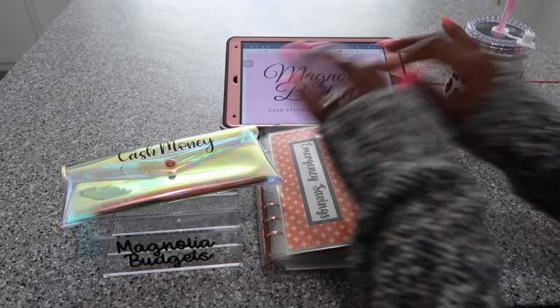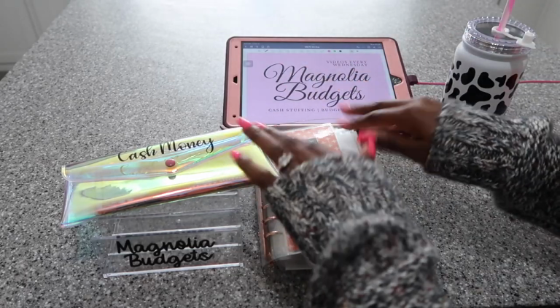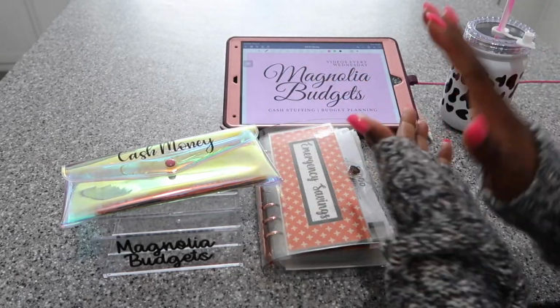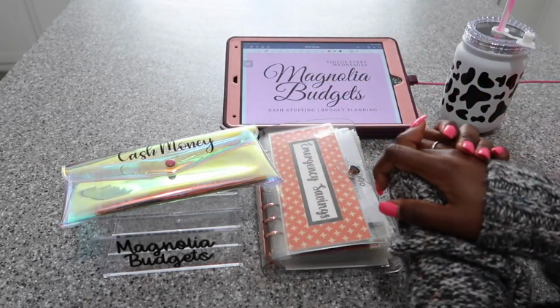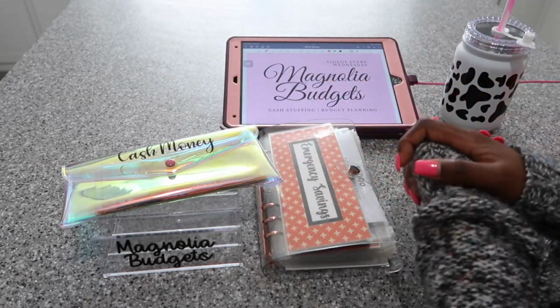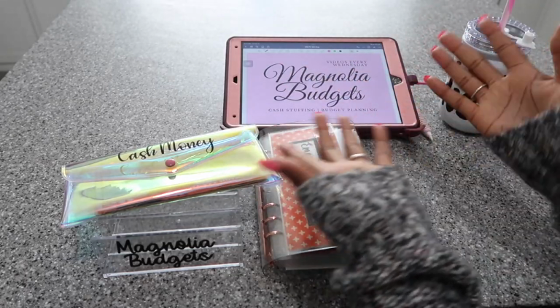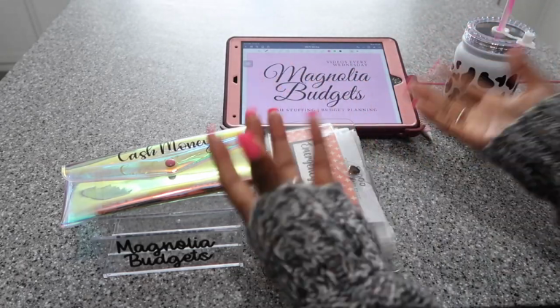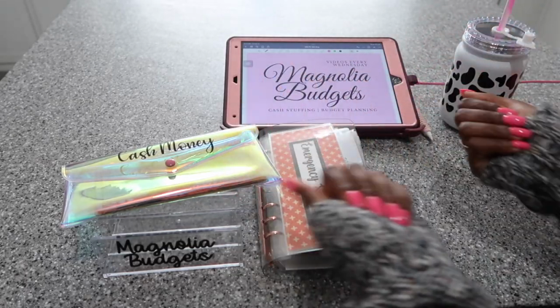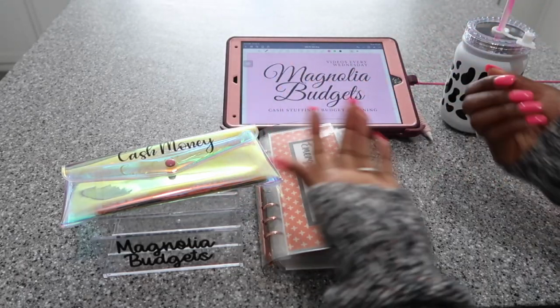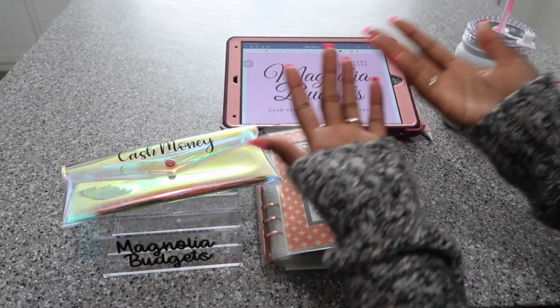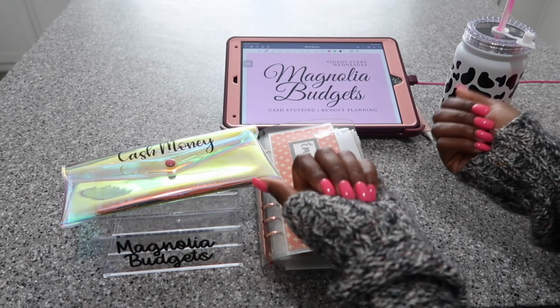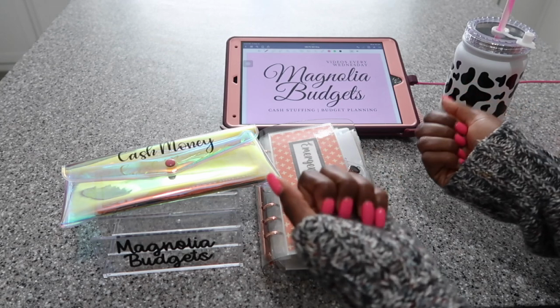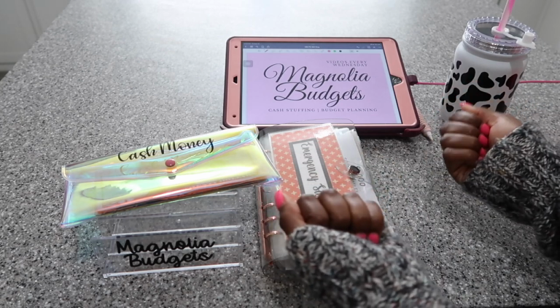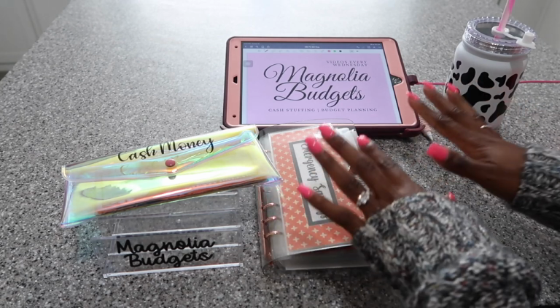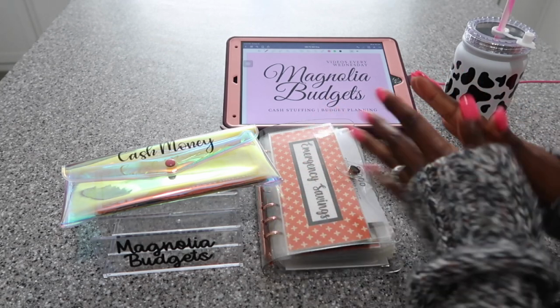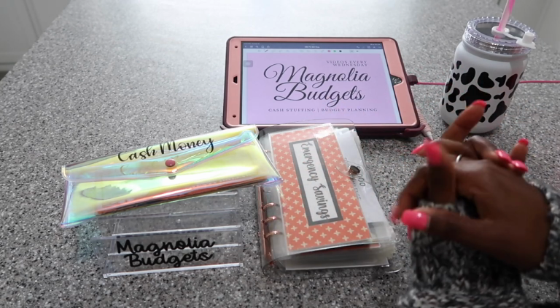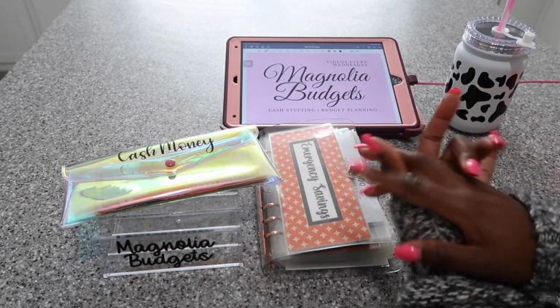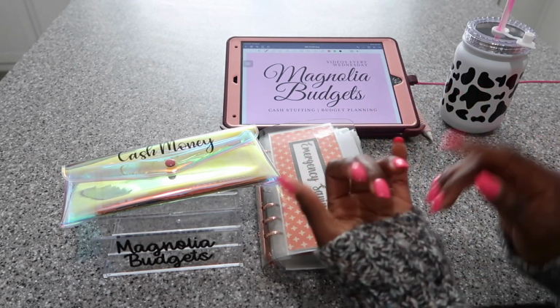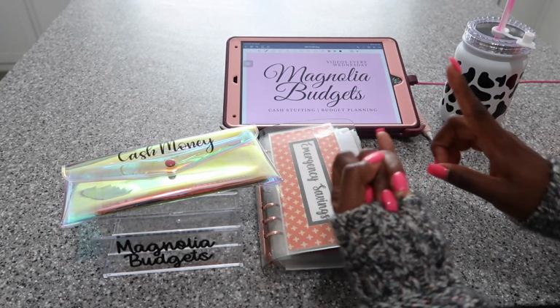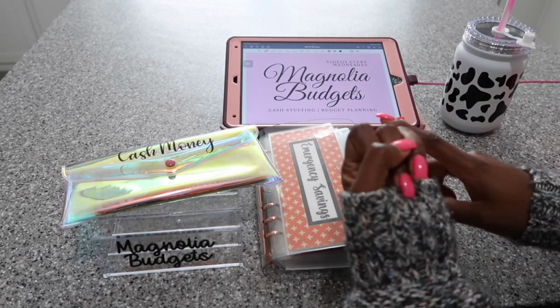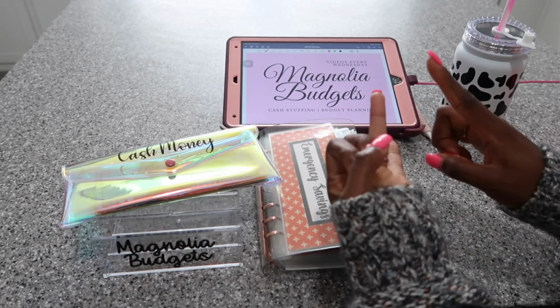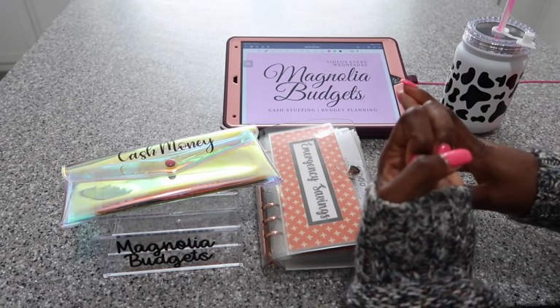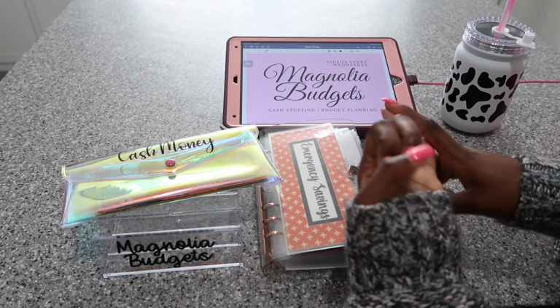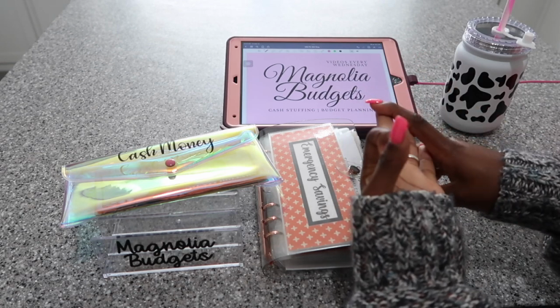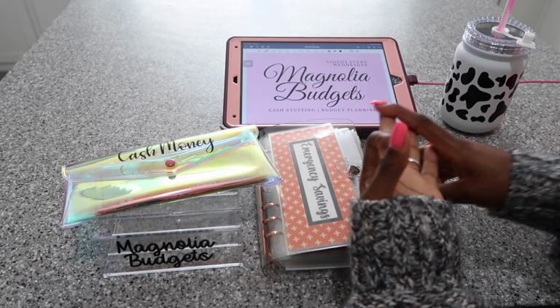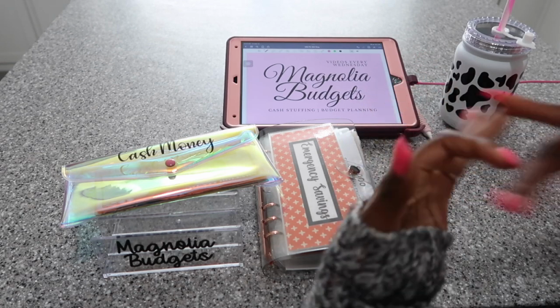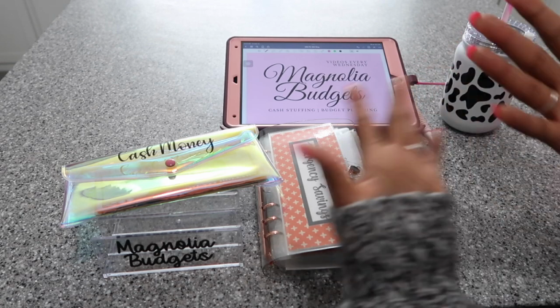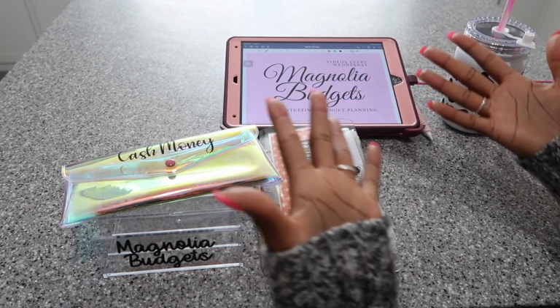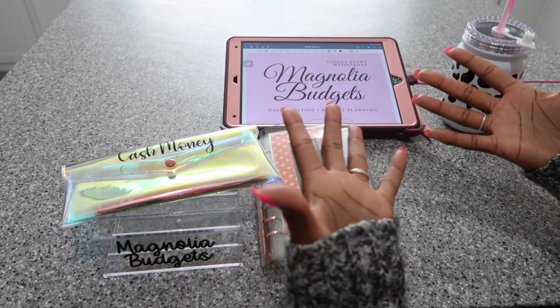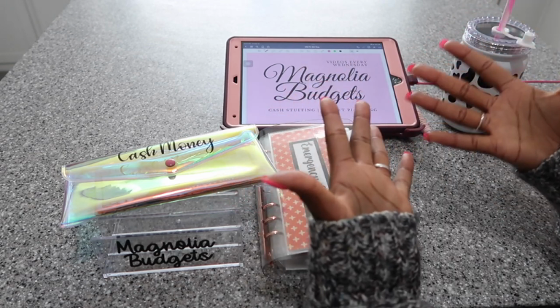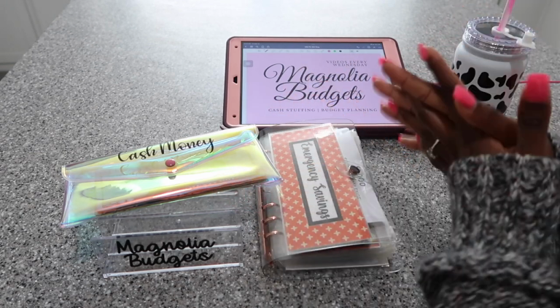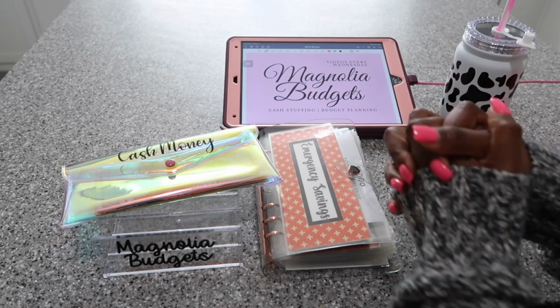Hey everyone, welcome back to my channel Magnolia Budgets, or if you're new, hello, welcome to my channel. I am so glad to have you here today. We do all things cash stuffing, budget planning, savings challenges, and honestly just all things dealing with money, and of course we come here to chat.